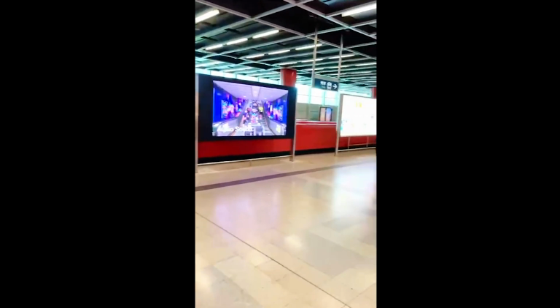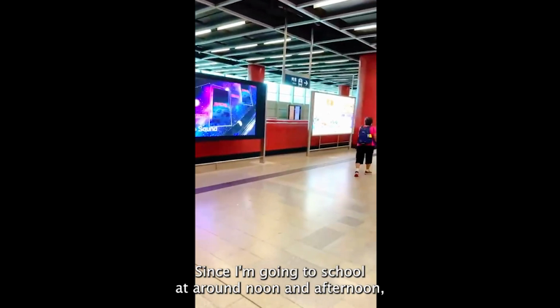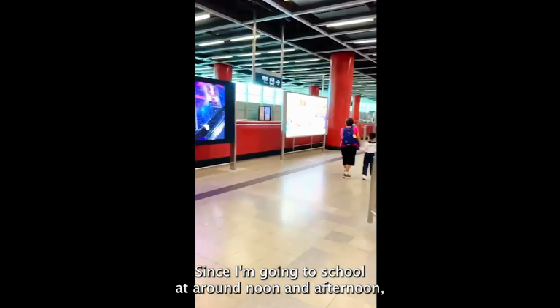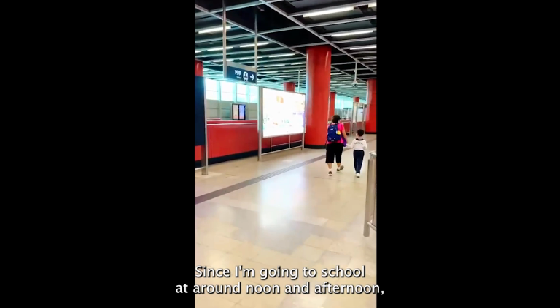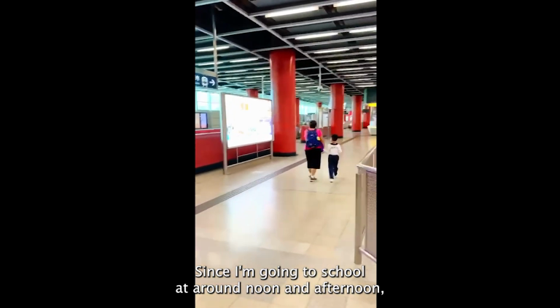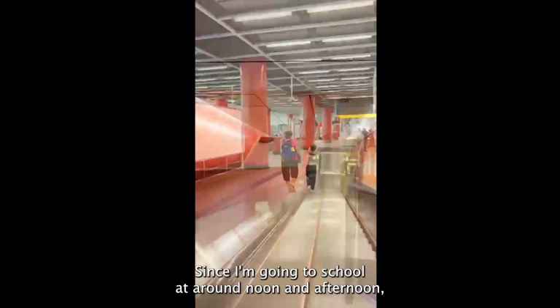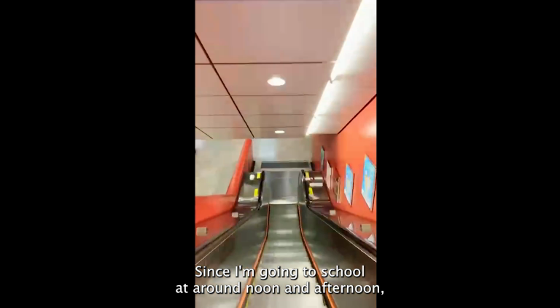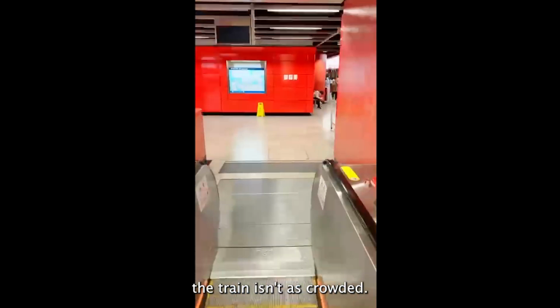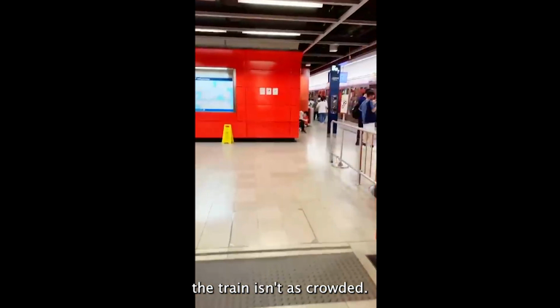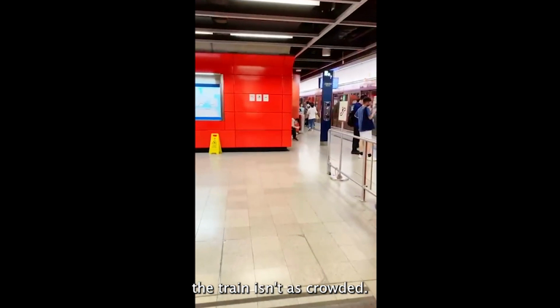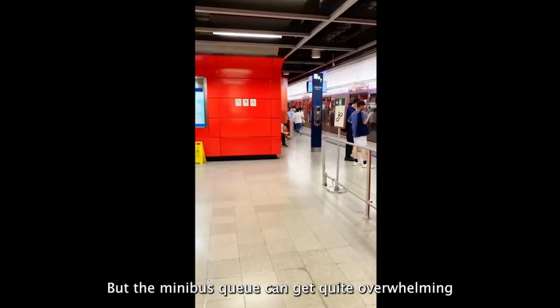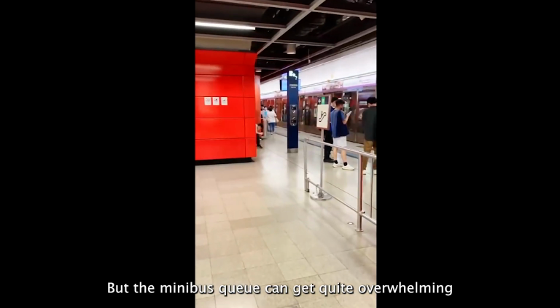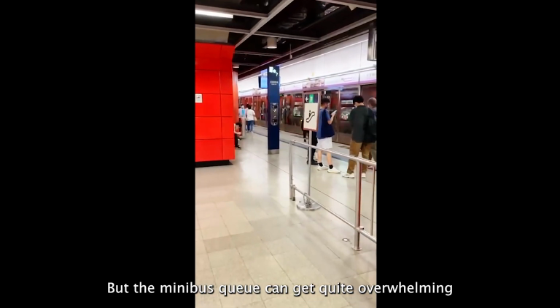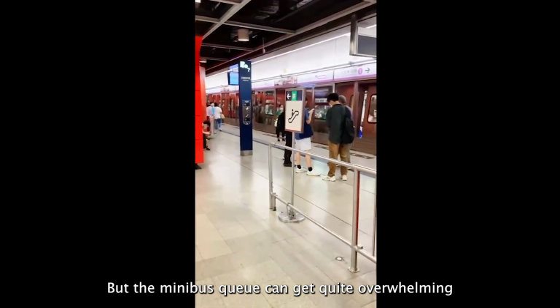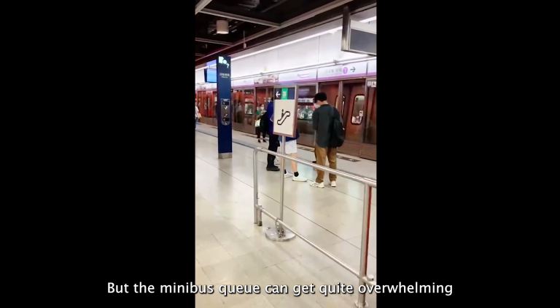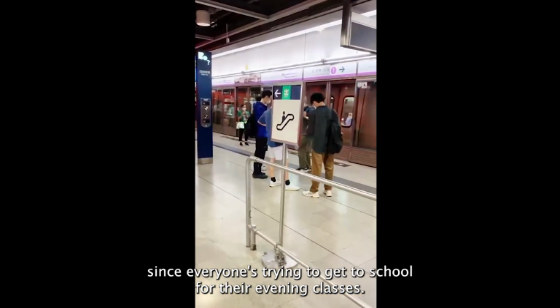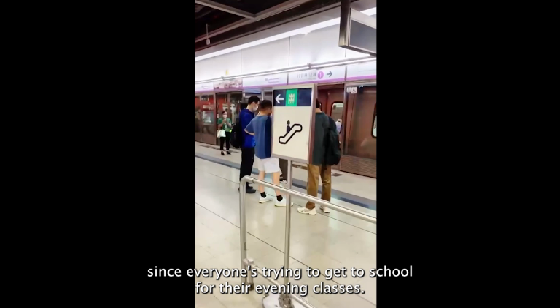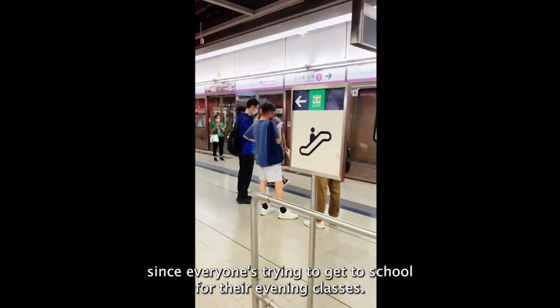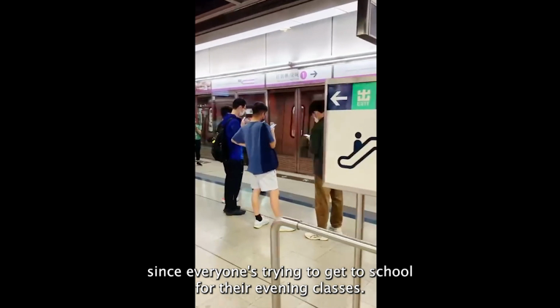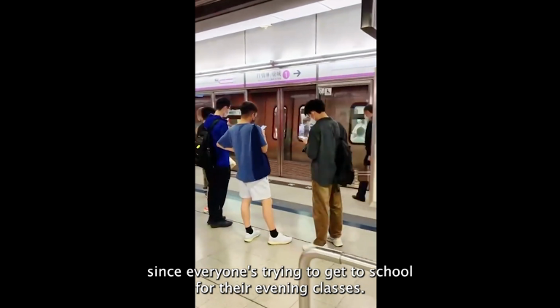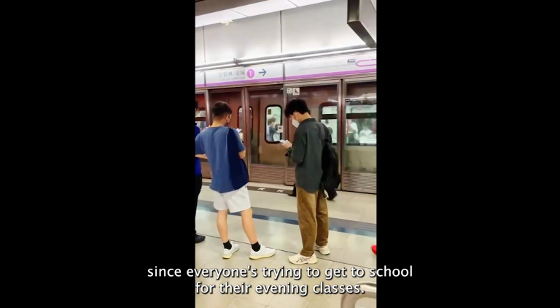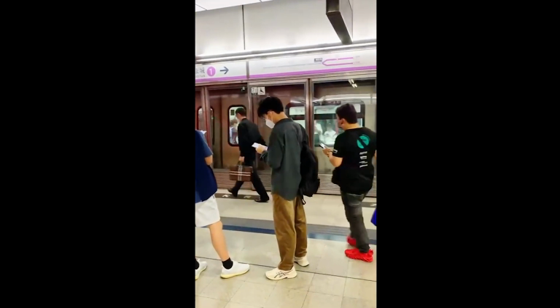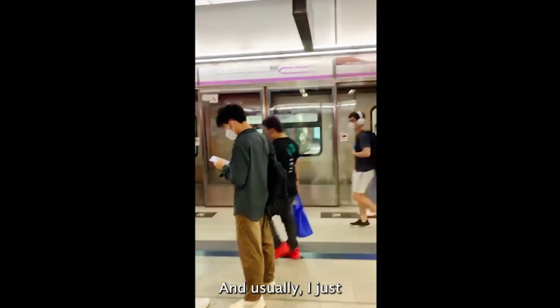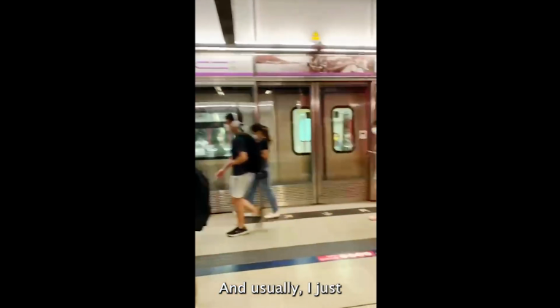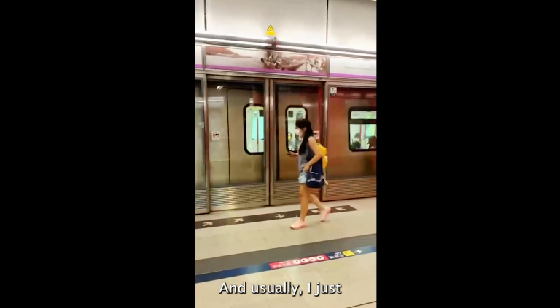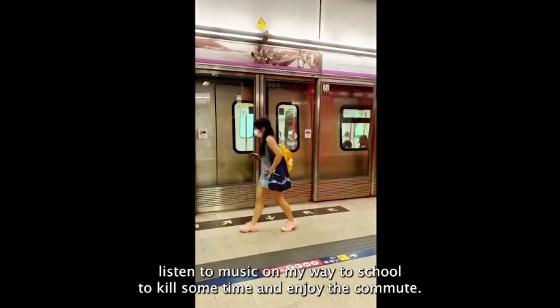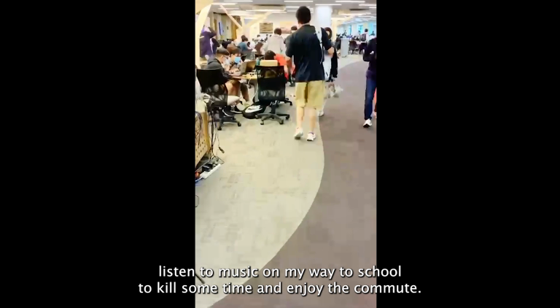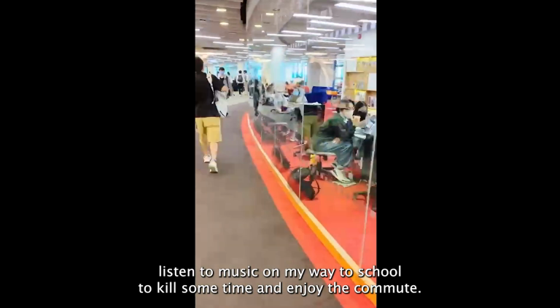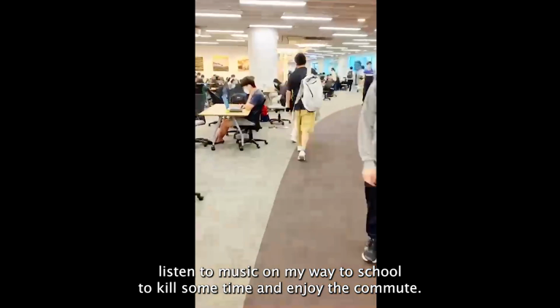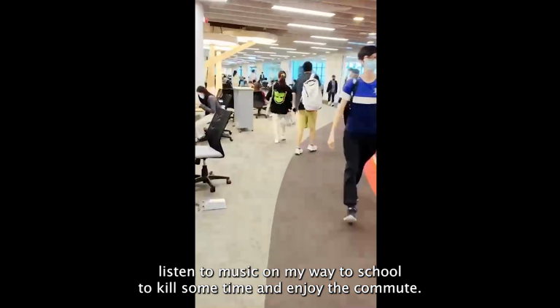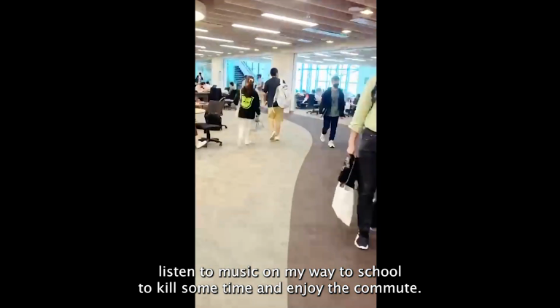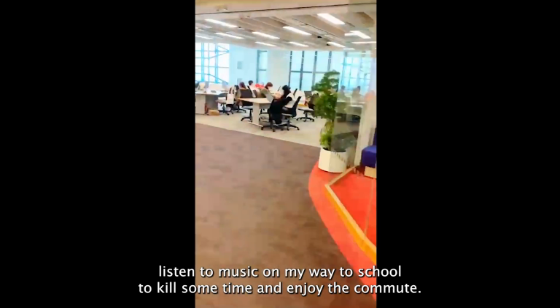Since I'm going to school at around noon and afternoon, the train isn't as crowded, but the minibus queue can get quite overwhelming since everyone is trying to get to school for their evening classes. Usually I just listen to music on my way to school to kill some time and enjoy the commute.